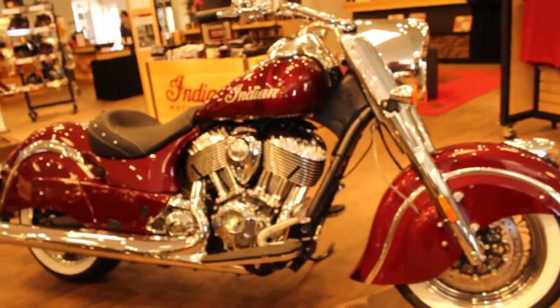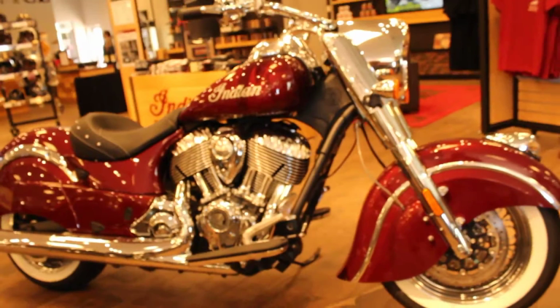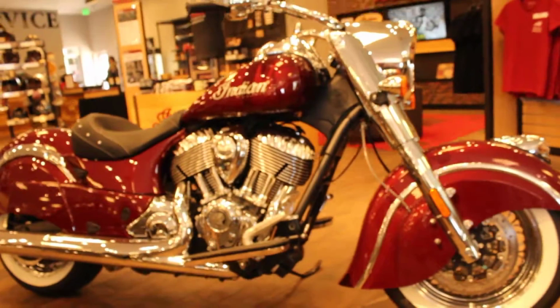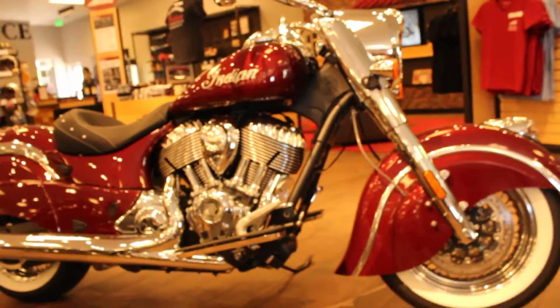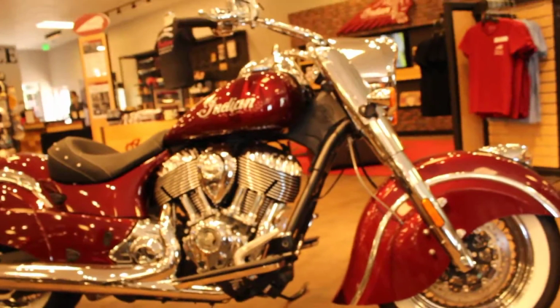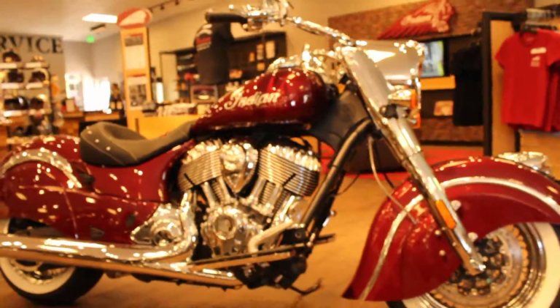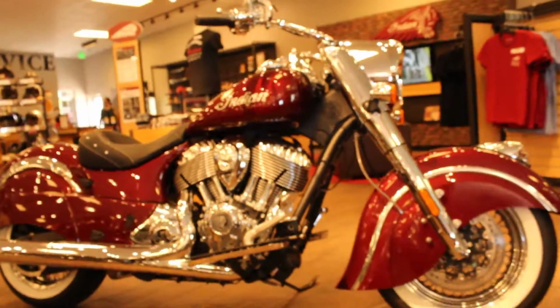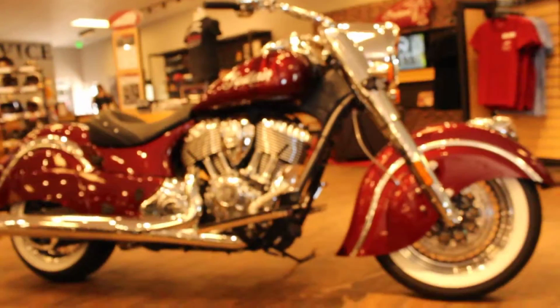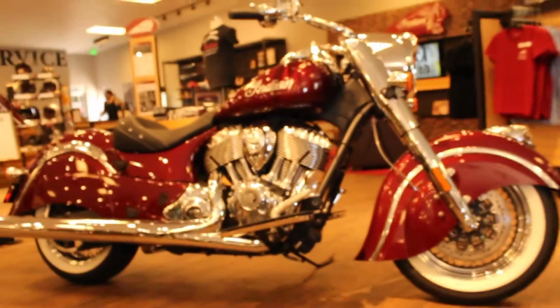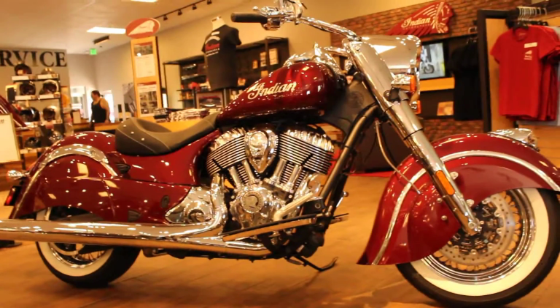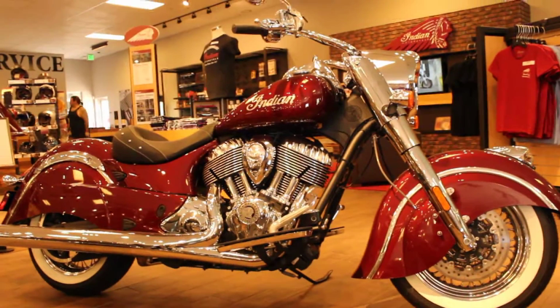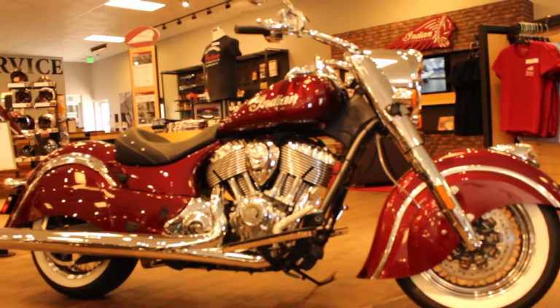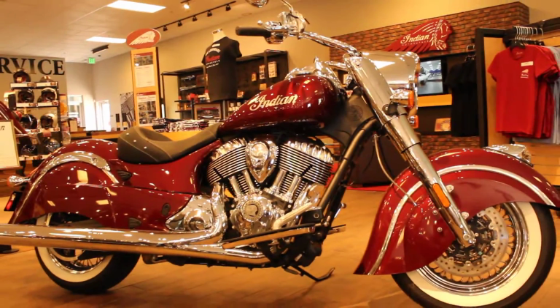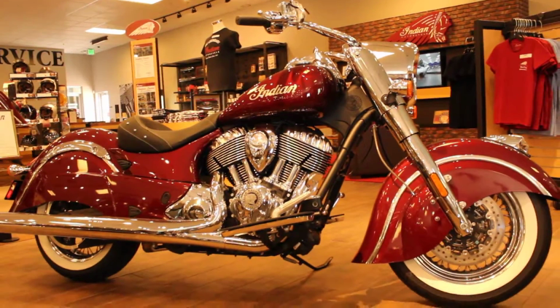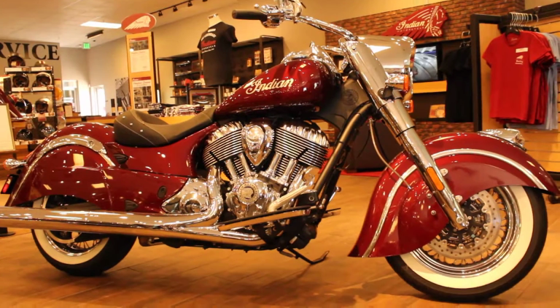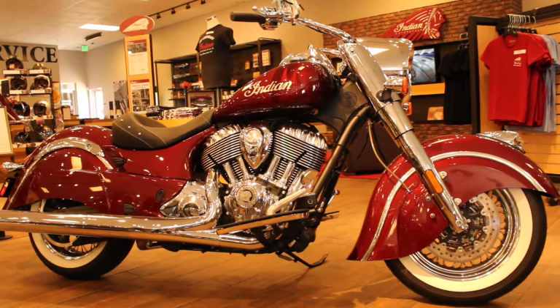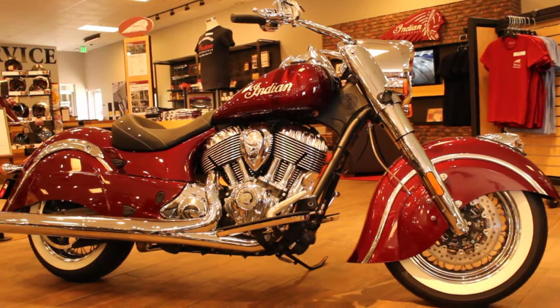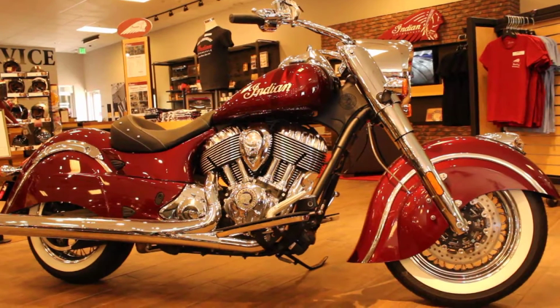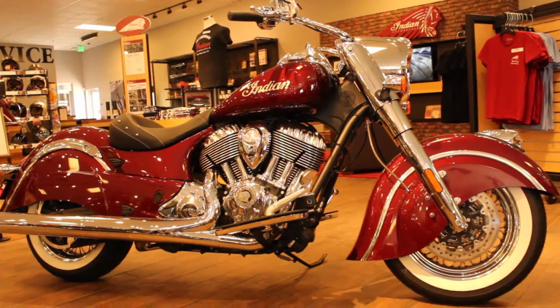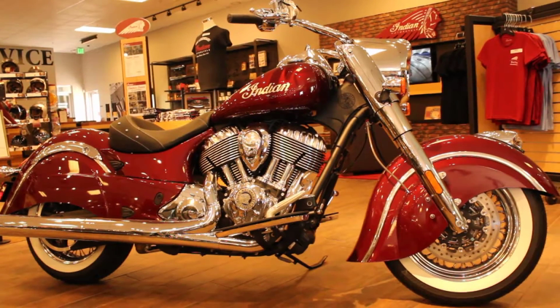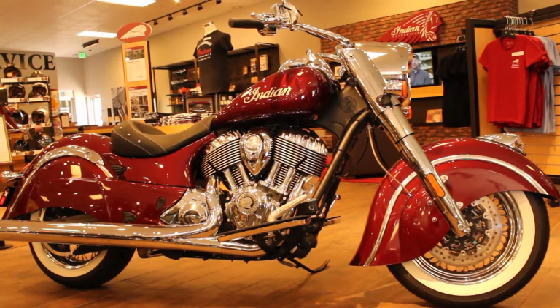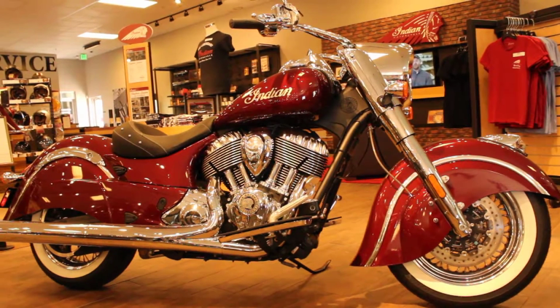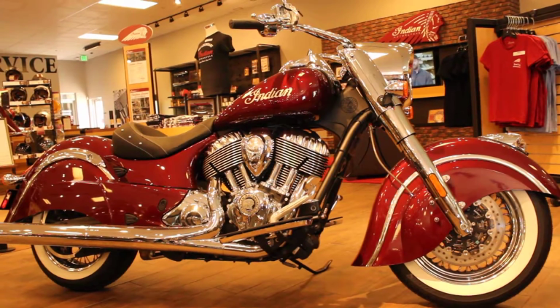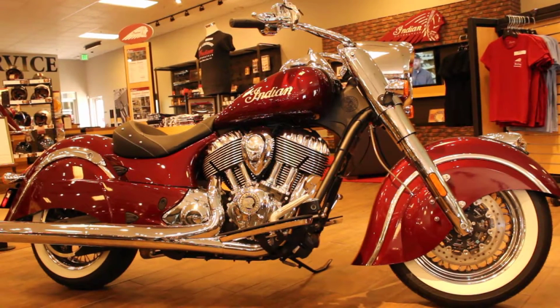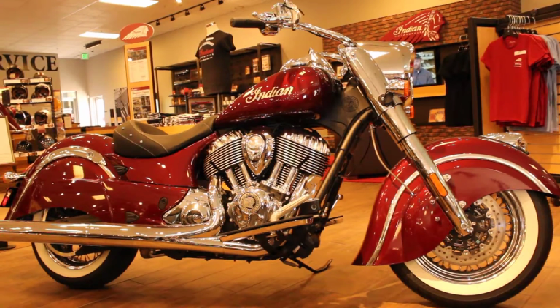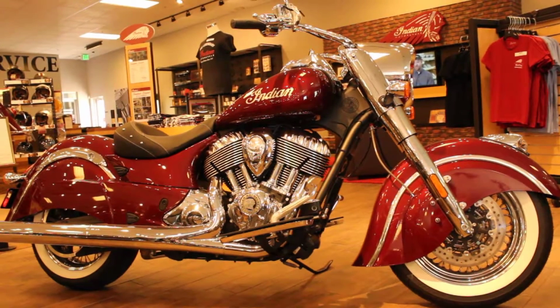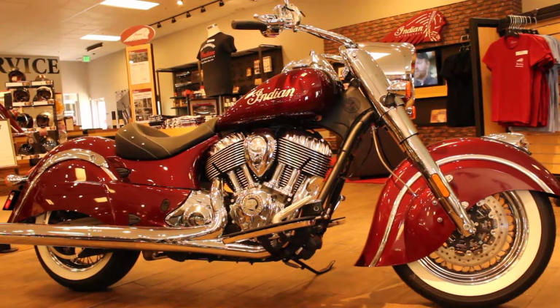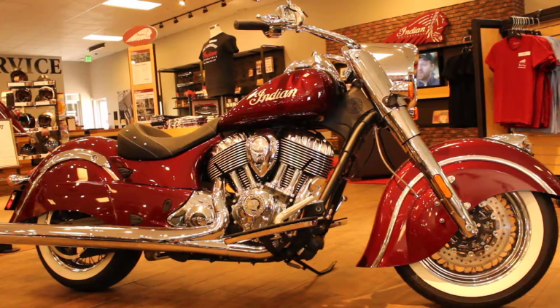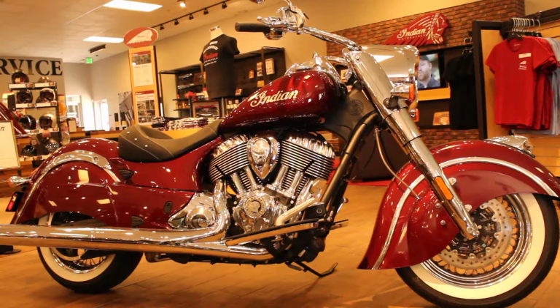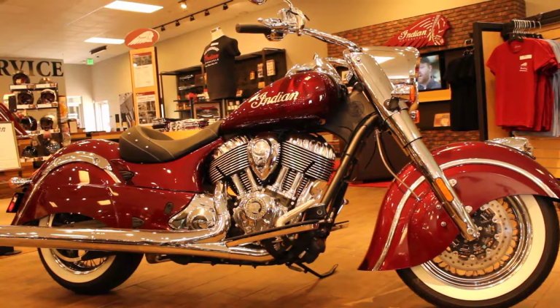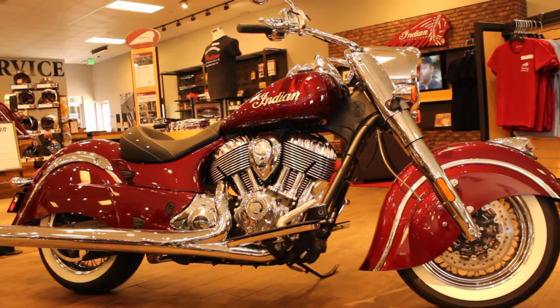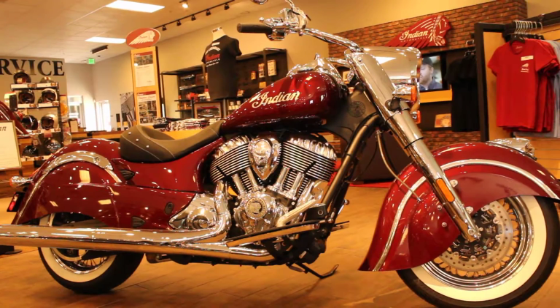Don't miss the opportunity to take a test ride on a 2018 Indian product today, at North County Indian Motorcycle in San Marcos, where we're open seven days a week.